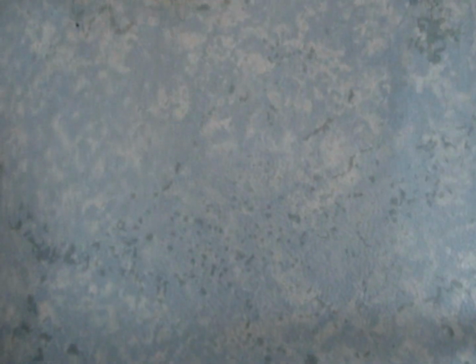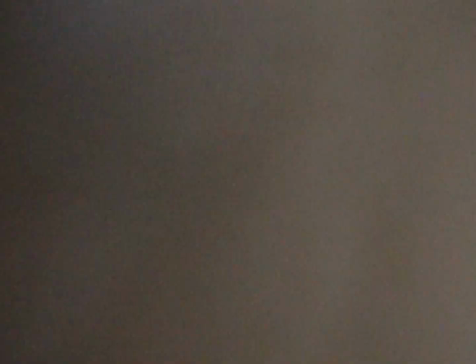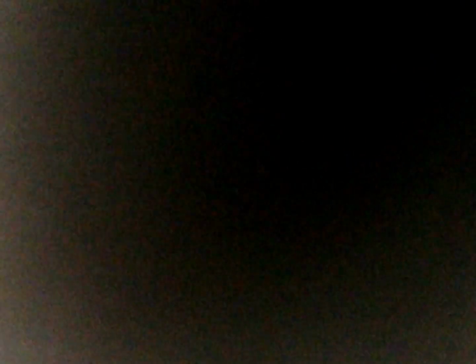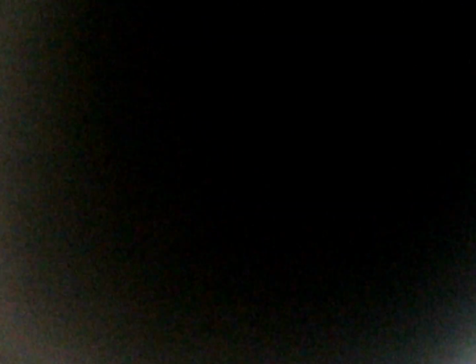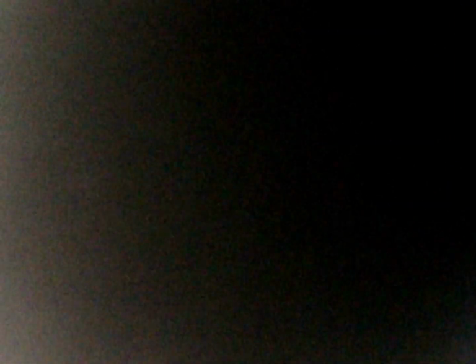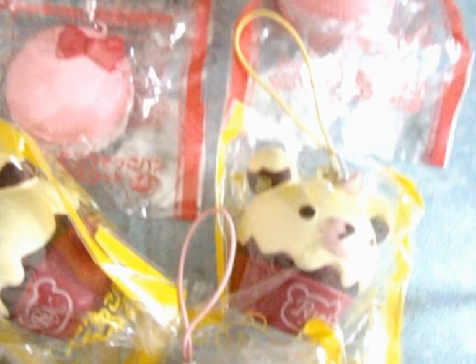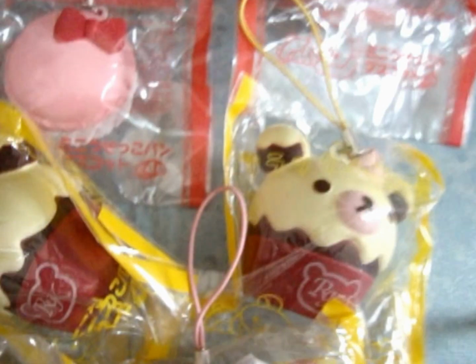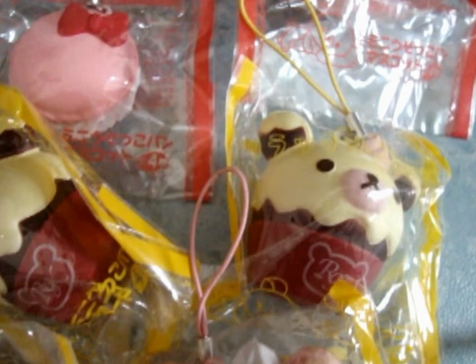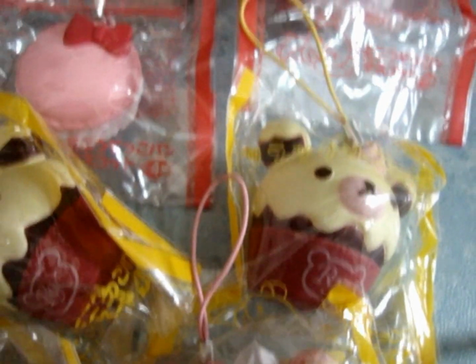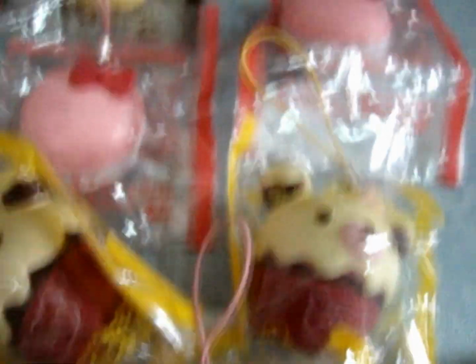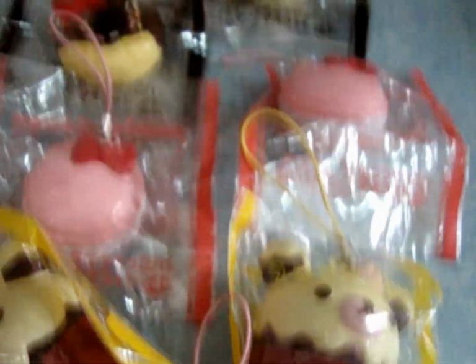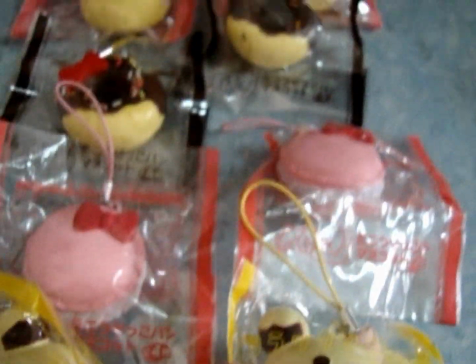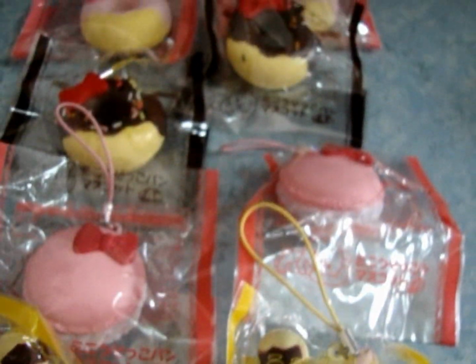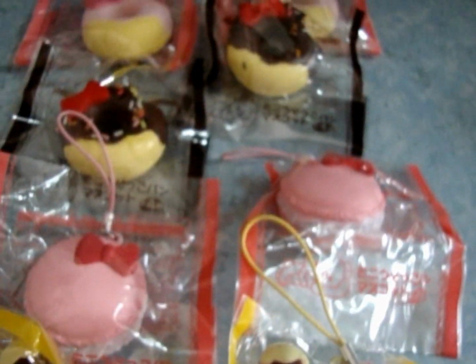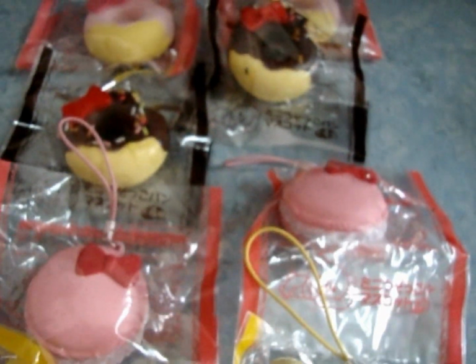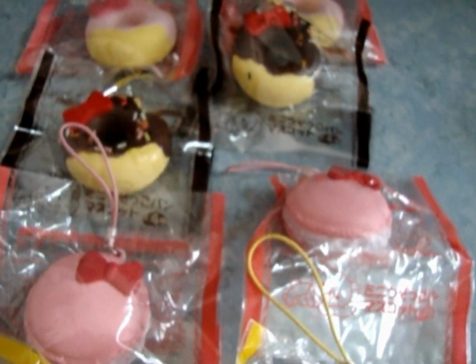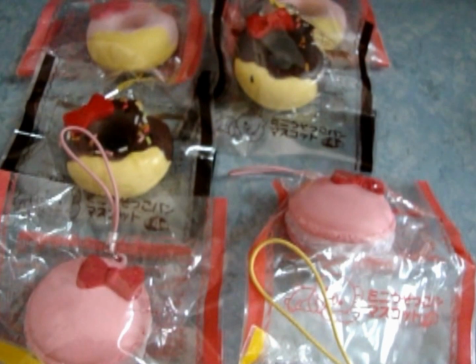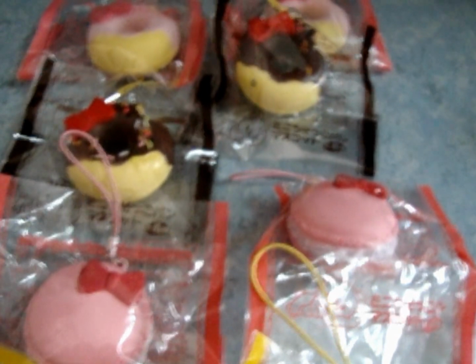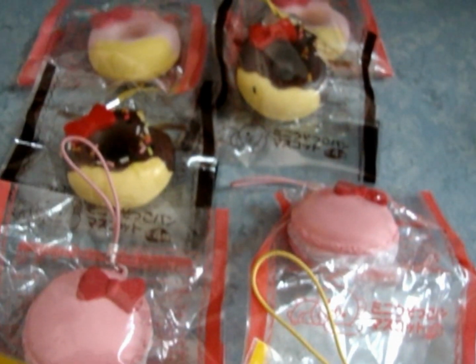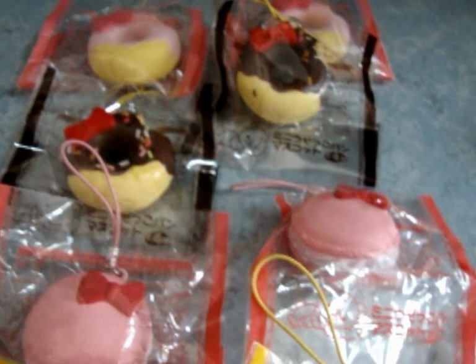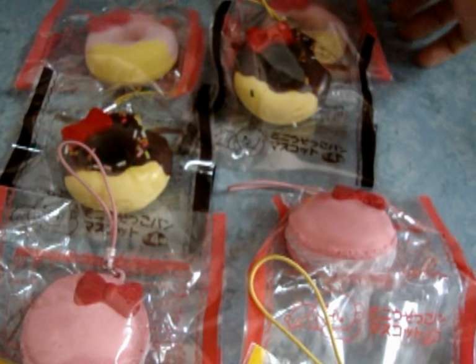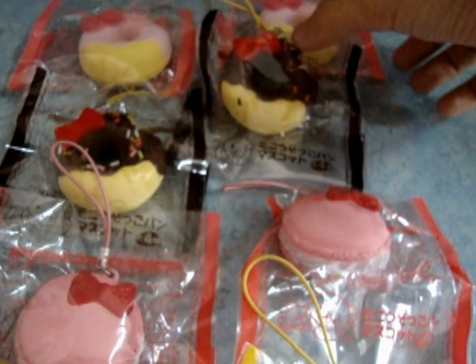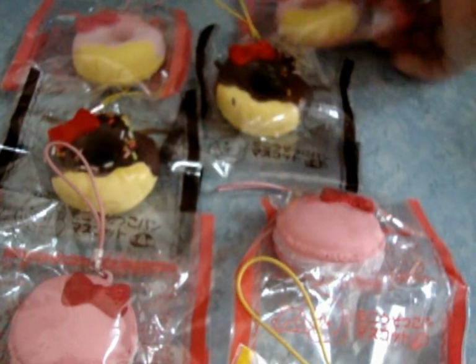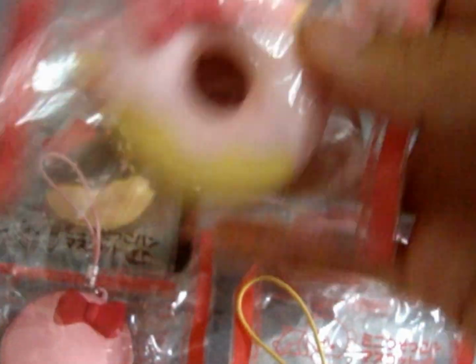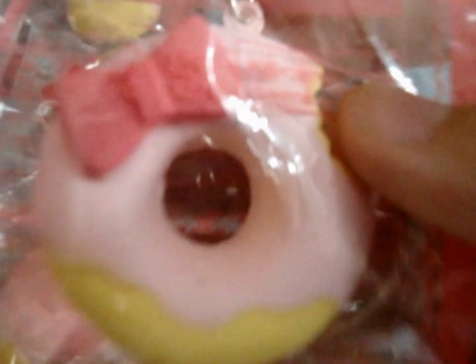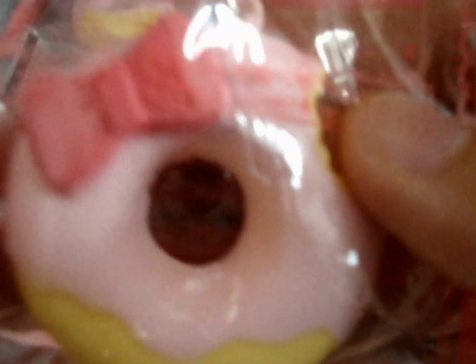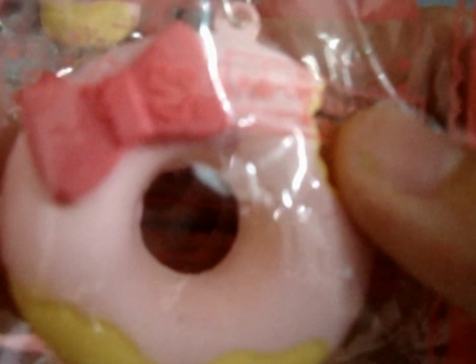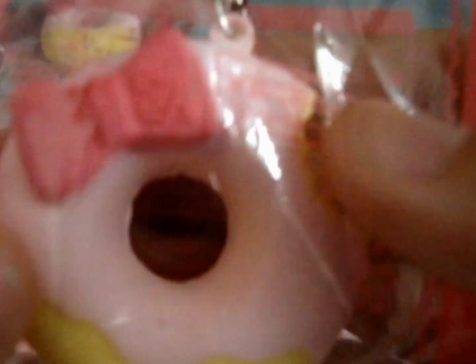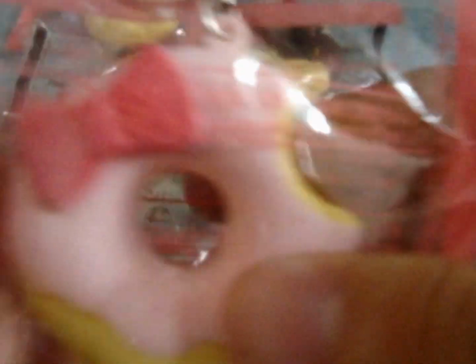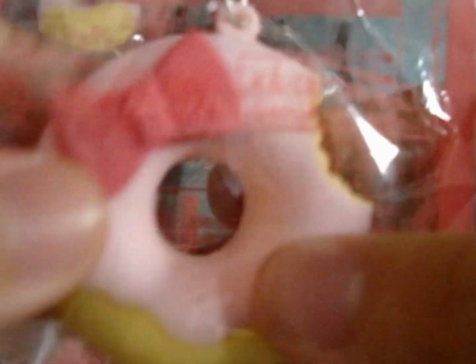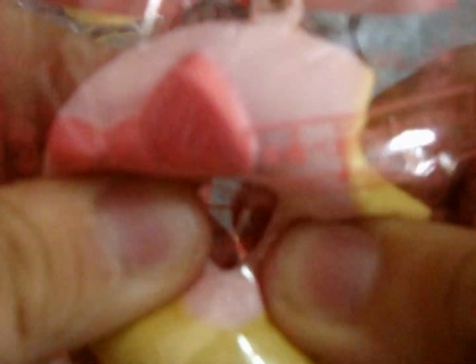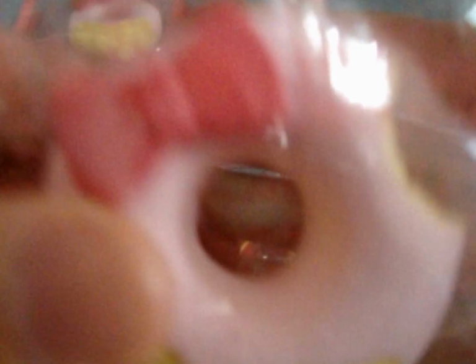First, for new squishies, I have the Hello Kitty series. There are 3 different designs for the Hello Kitty series. First, I have the Hello Kitty strawberry donut. It's really squishy.